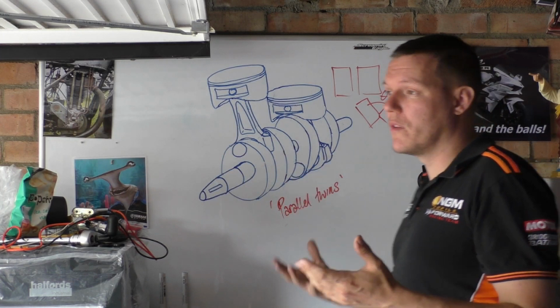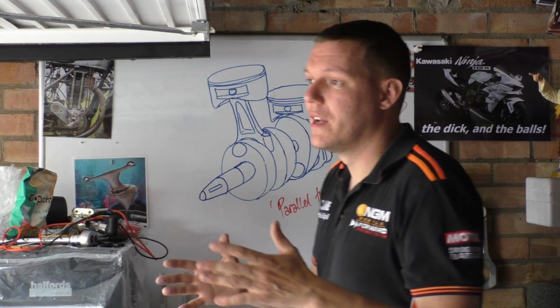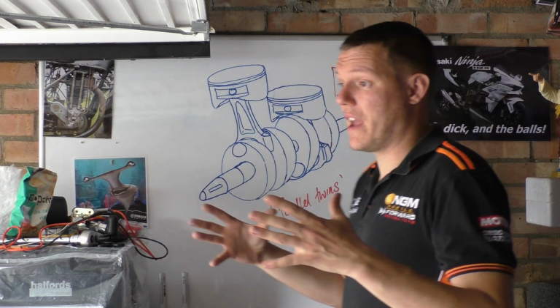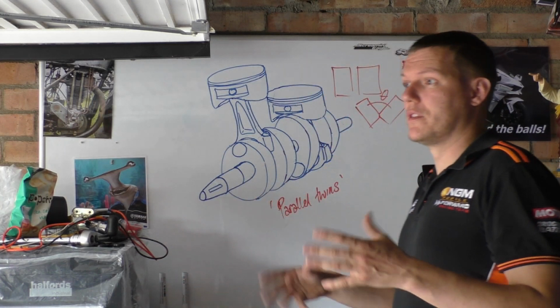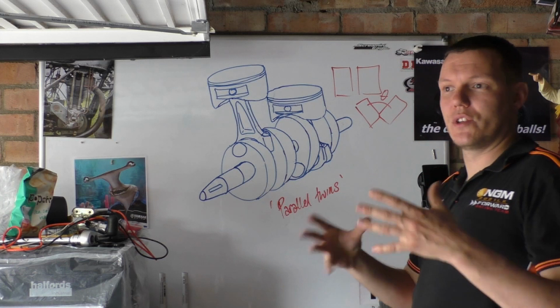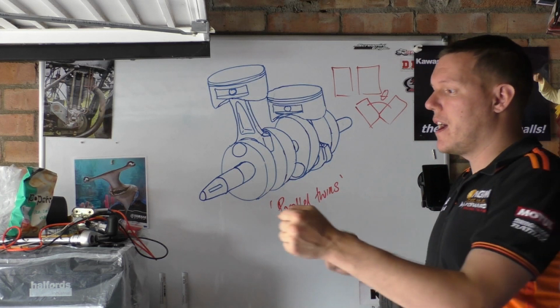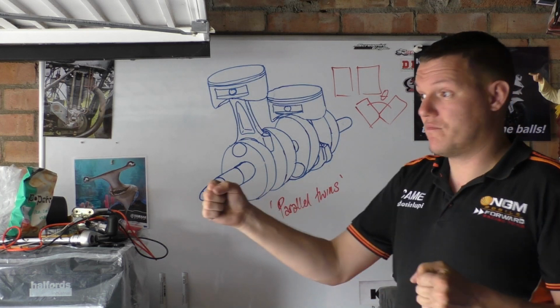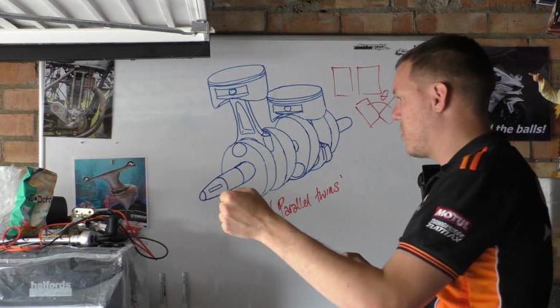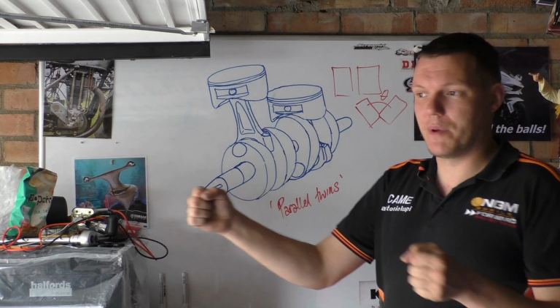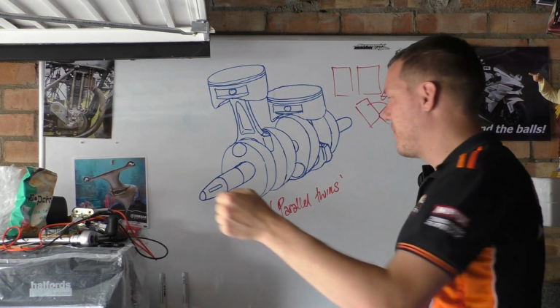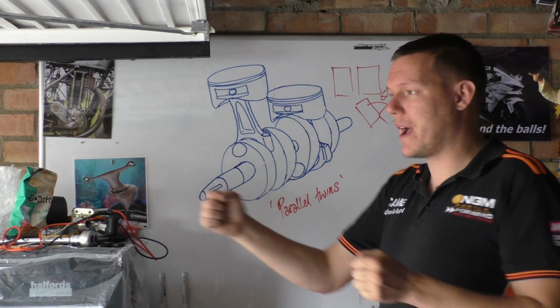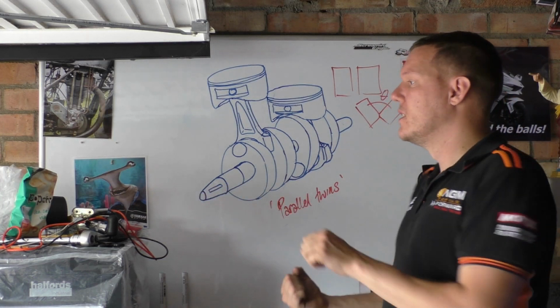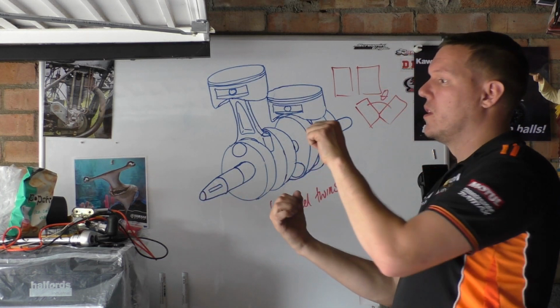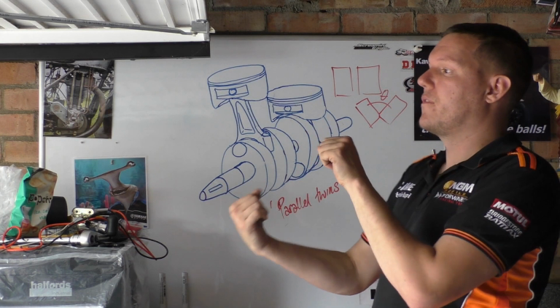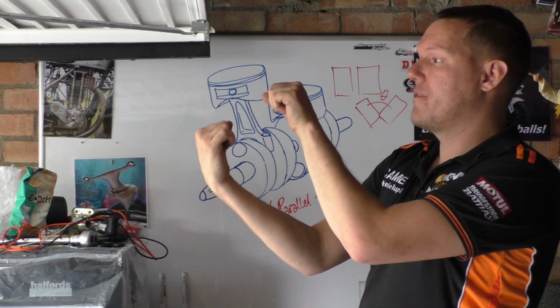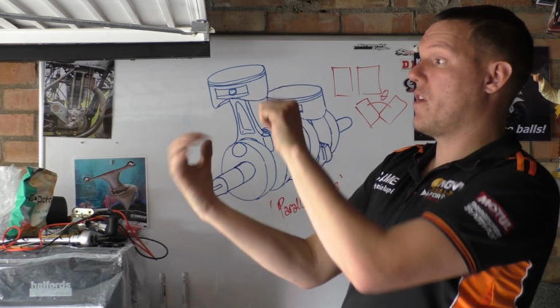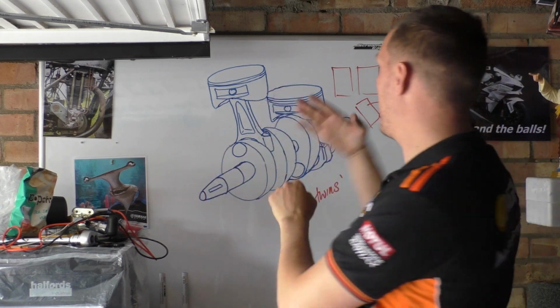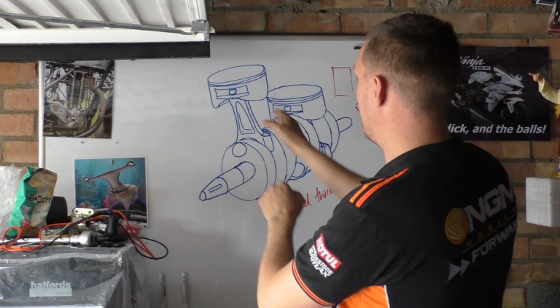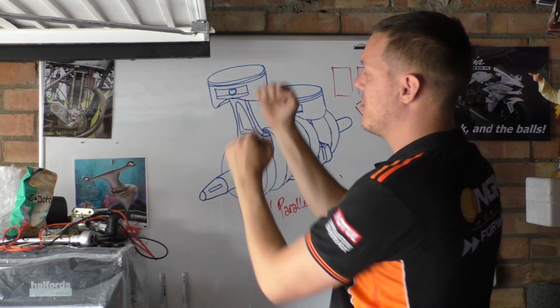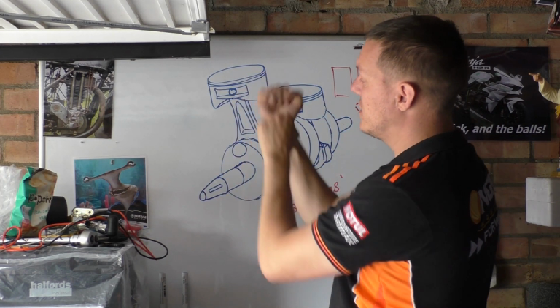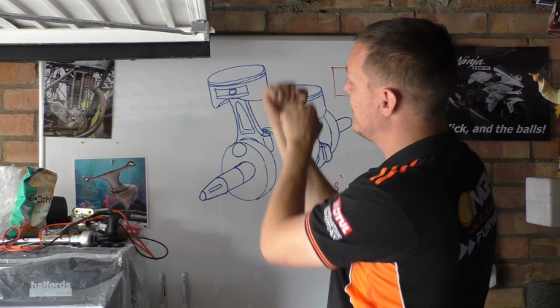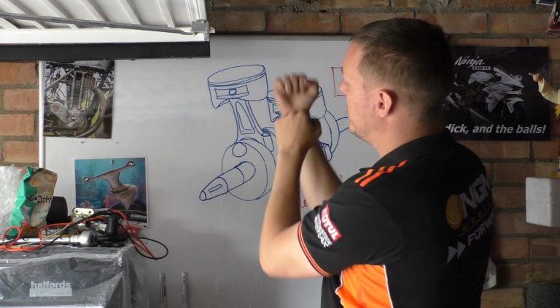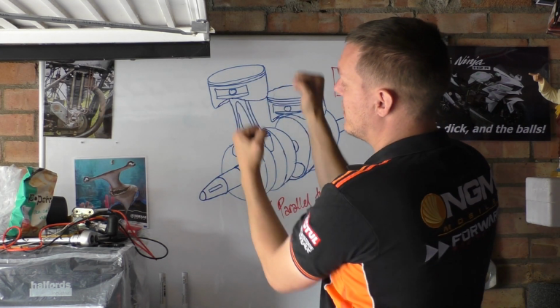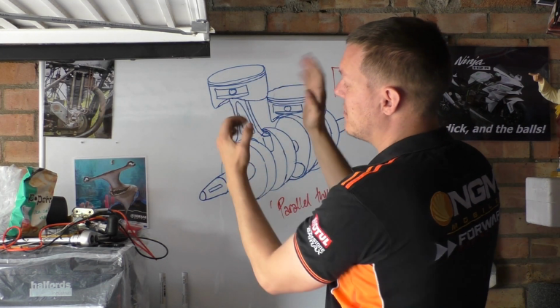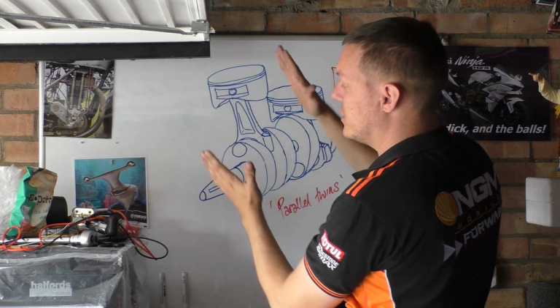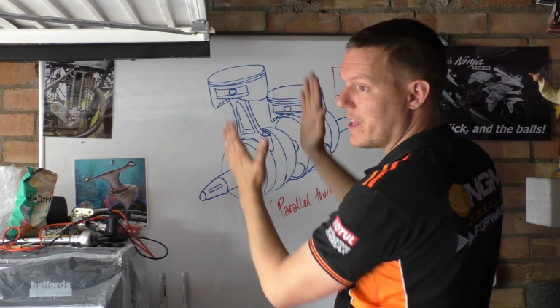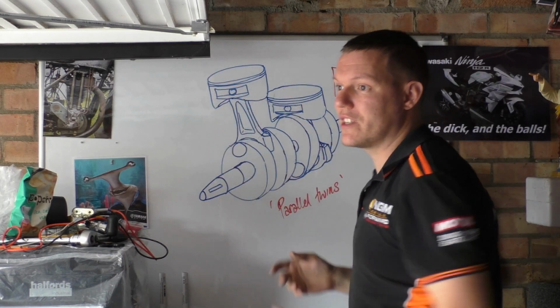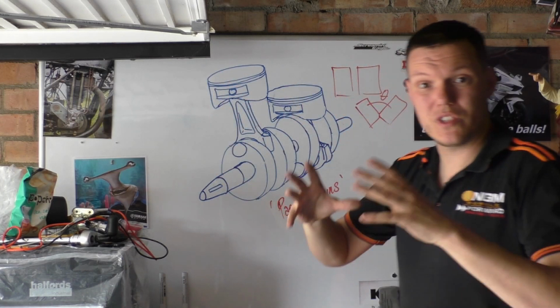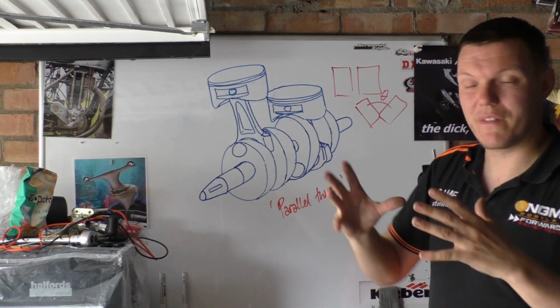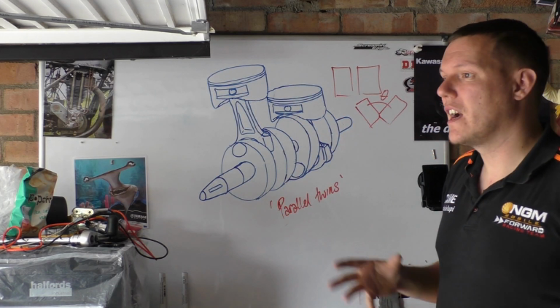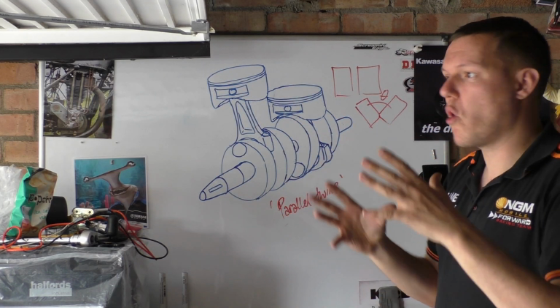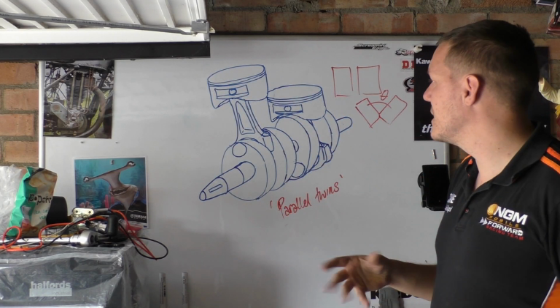There are two of them and they're coupled to each other and they rock — basically front to back. So from a front-facing view it's fine, but when you look at the sides, they're actually just doing this rocking motion. So it actually is a bit of a torque in a sense.